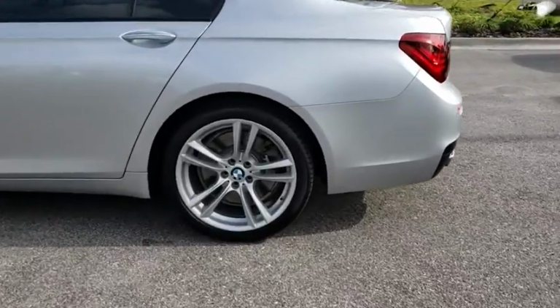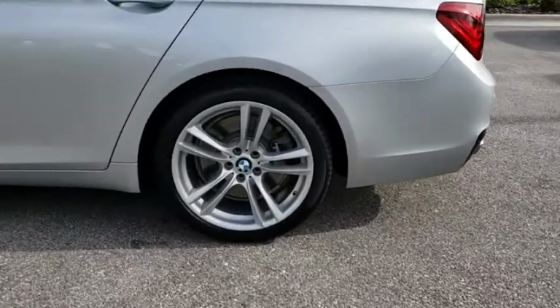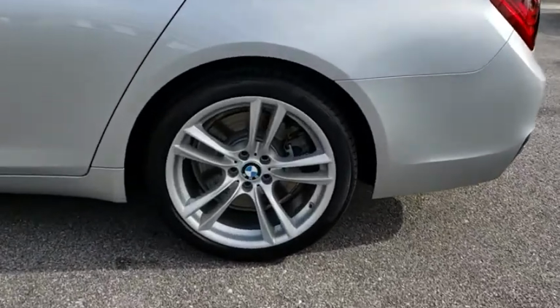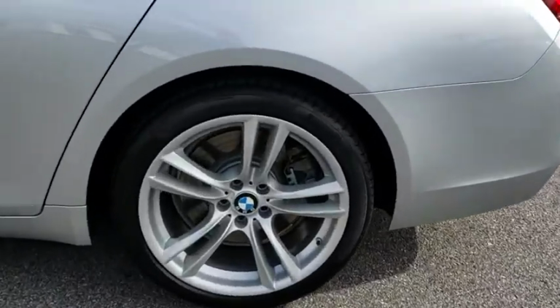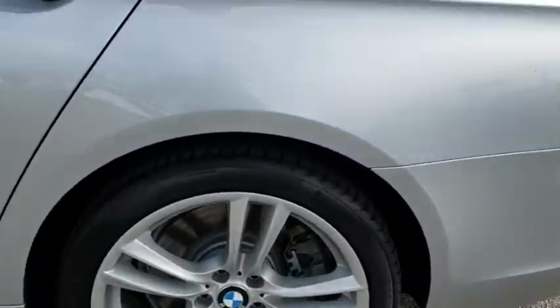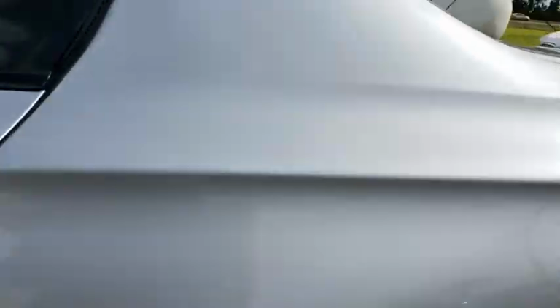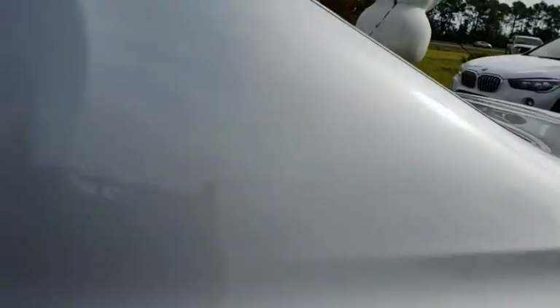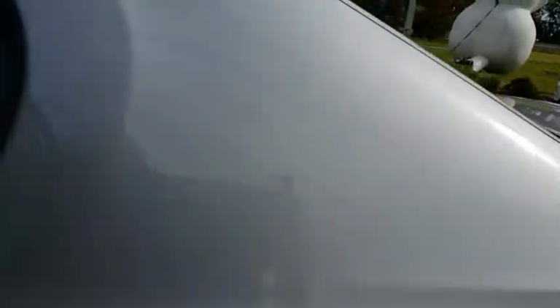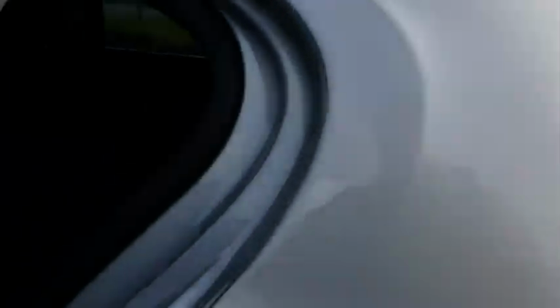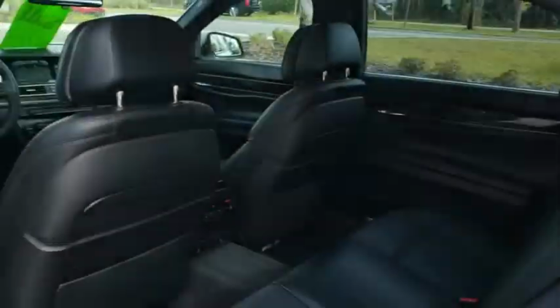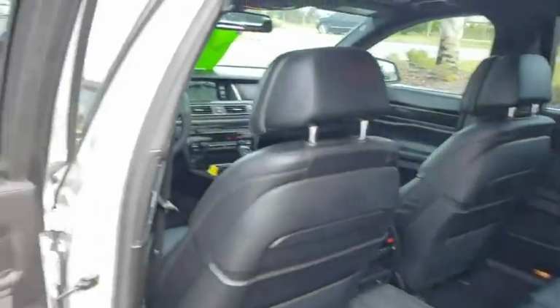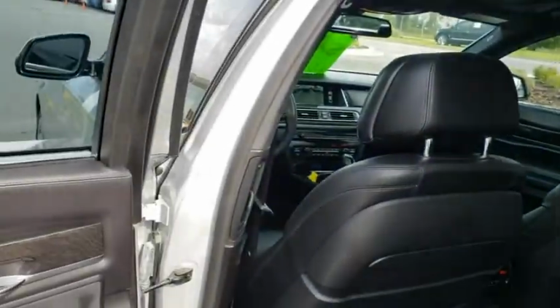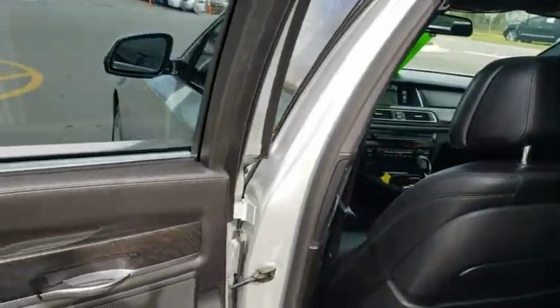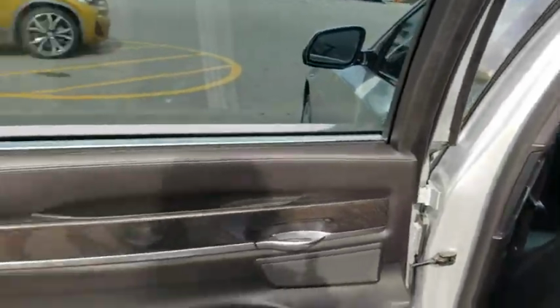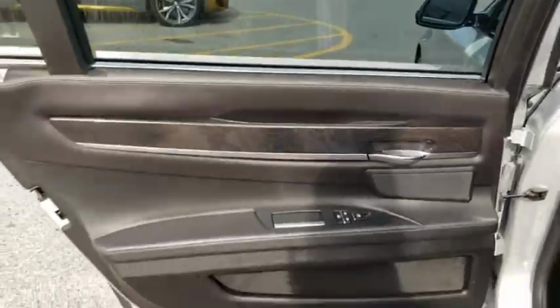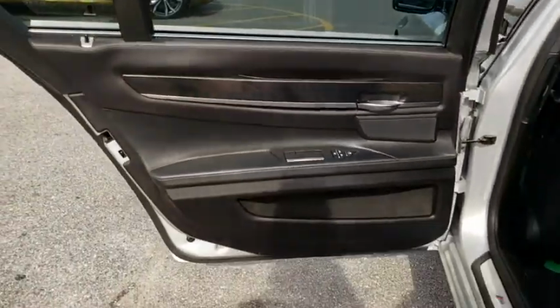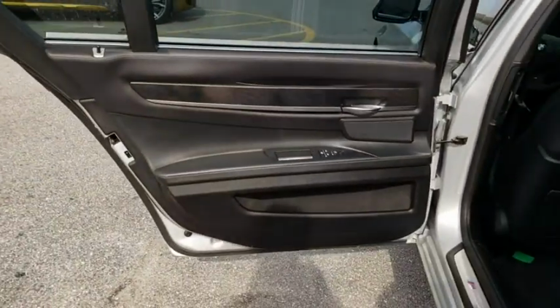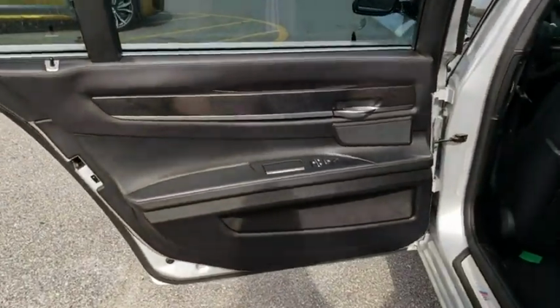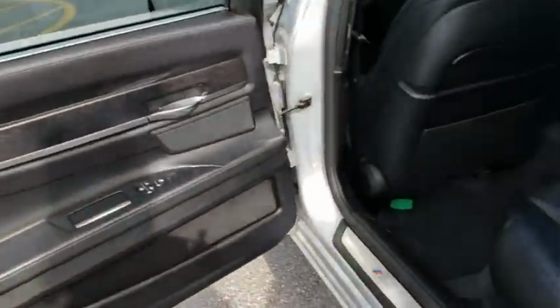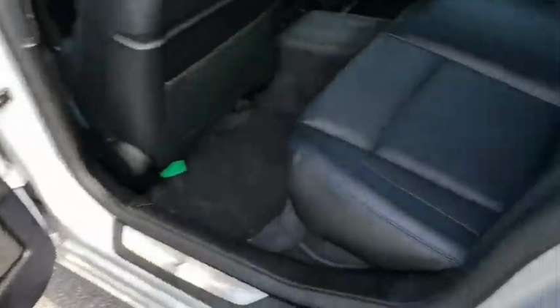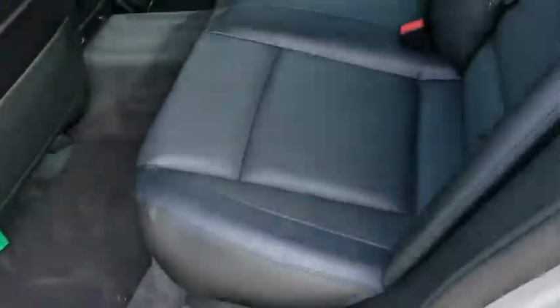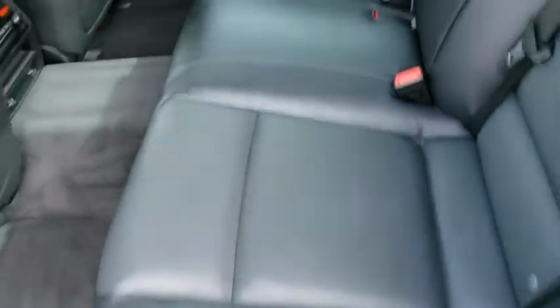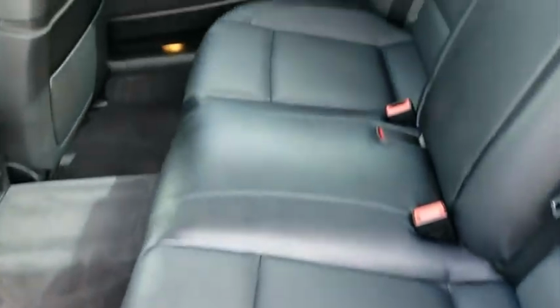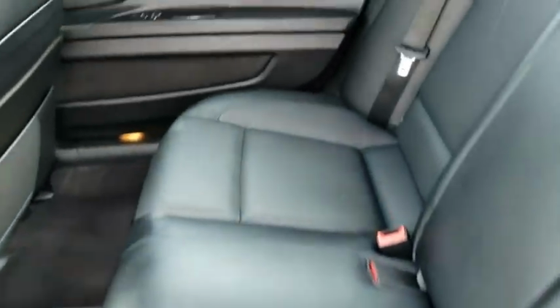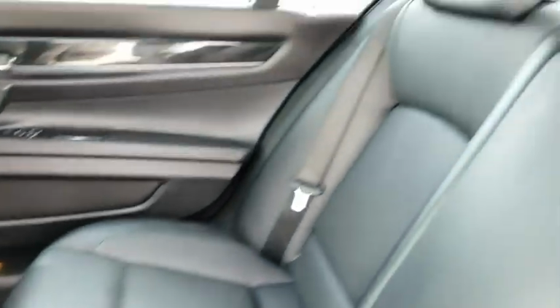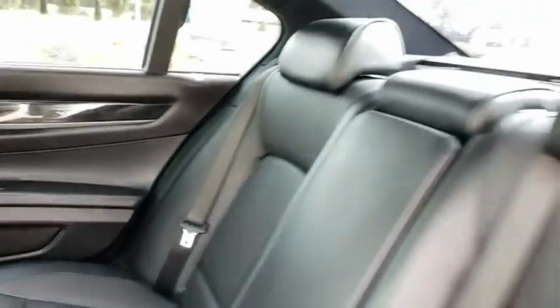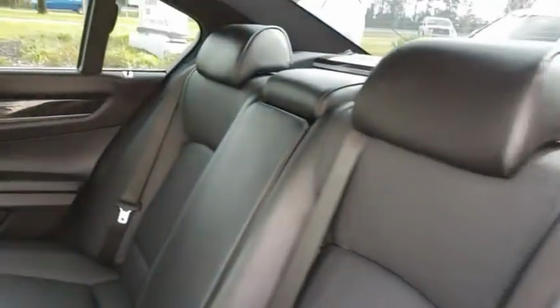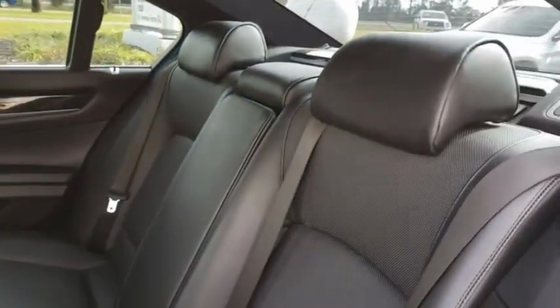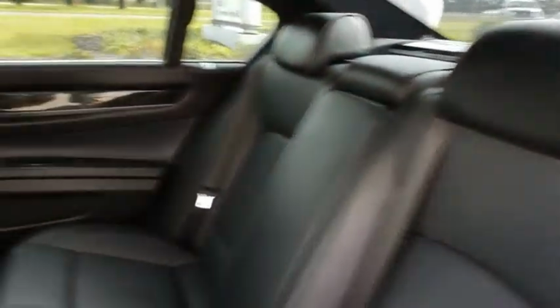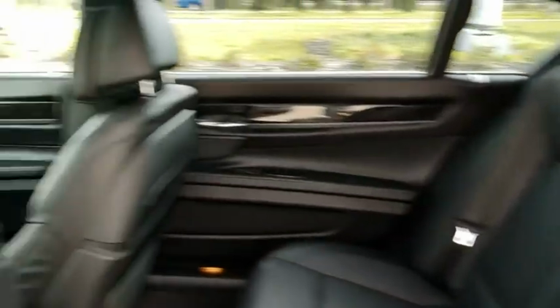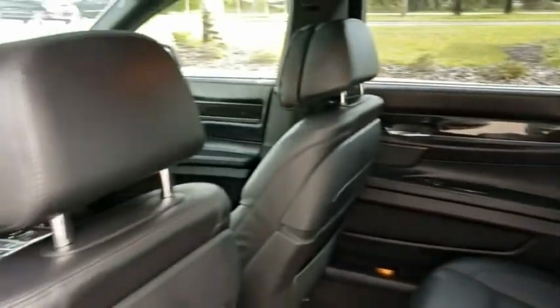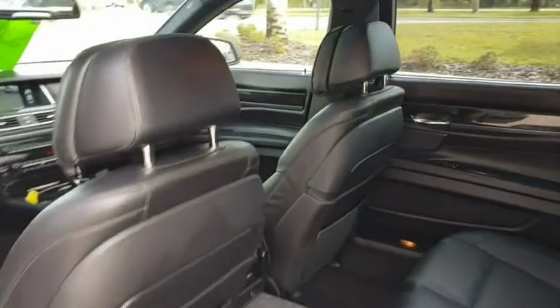Power passenger seat, backup camera, Bluetooth, leather-wrapped steering wheel, adjustable steering wheel, power steering, auto-dimming rear-view mirror, cruise control, hard disk drive media storage, keyless start, aluminum wheels, floor mats.